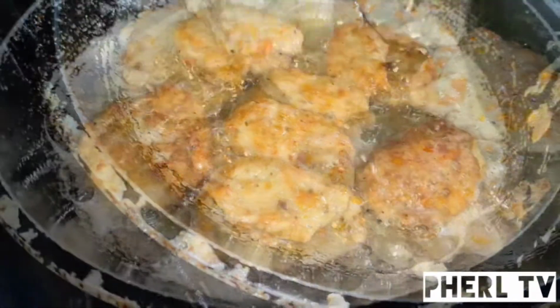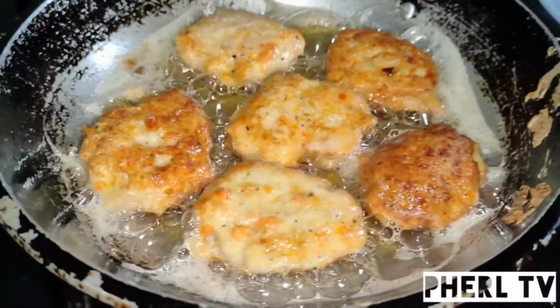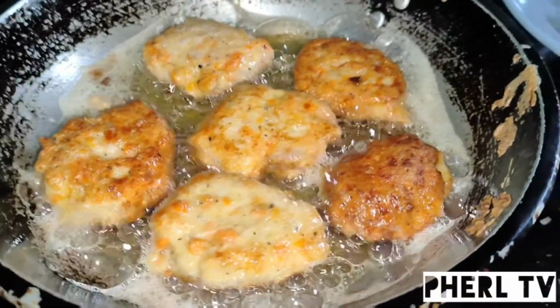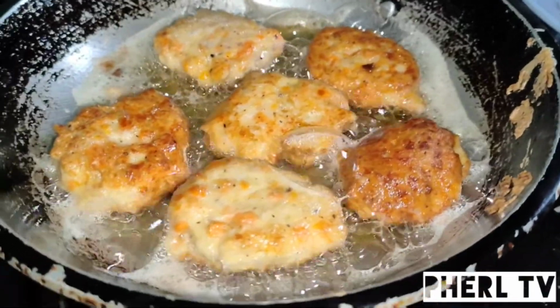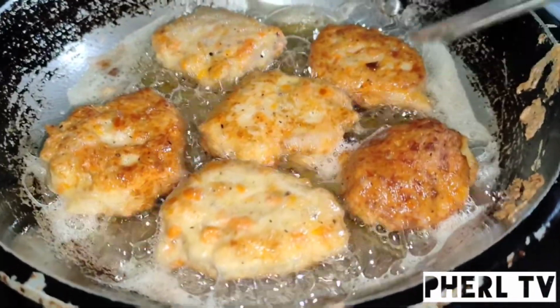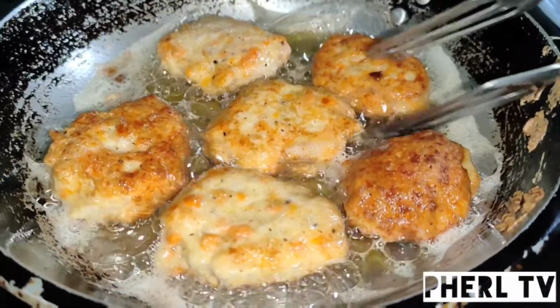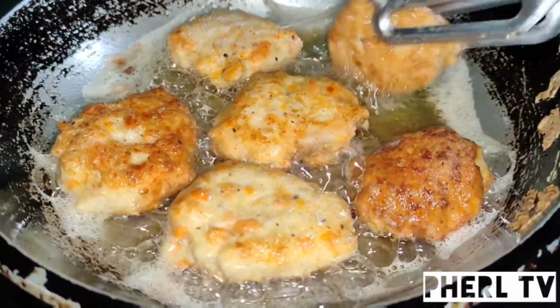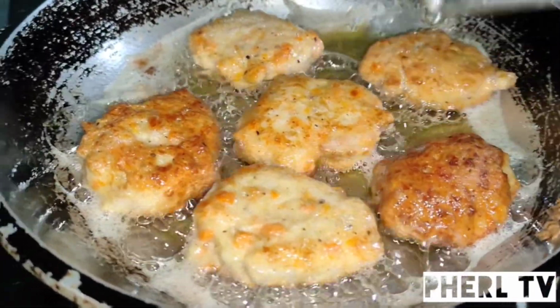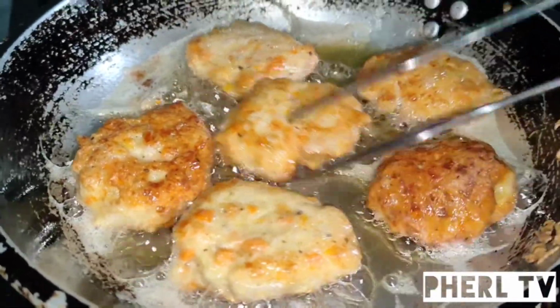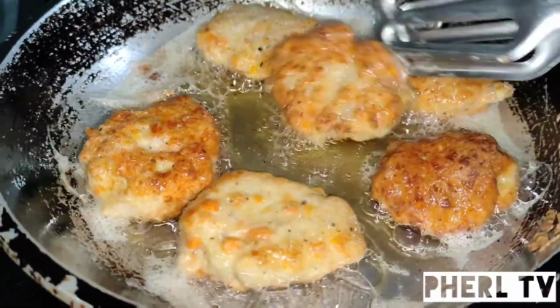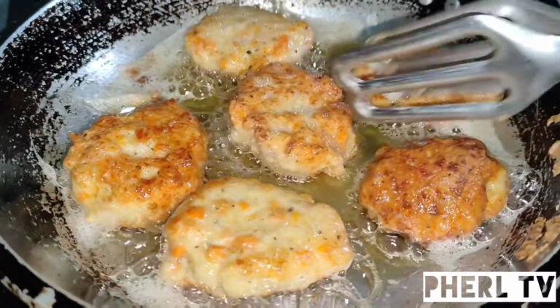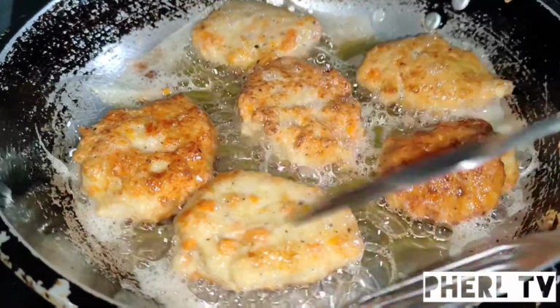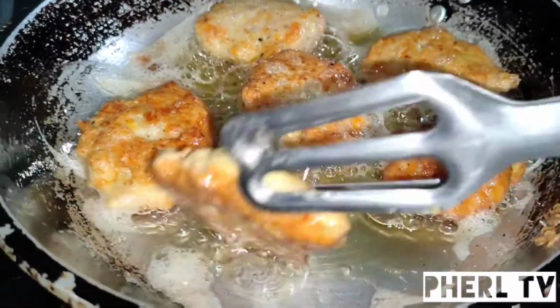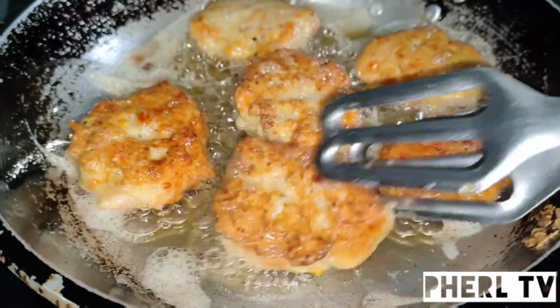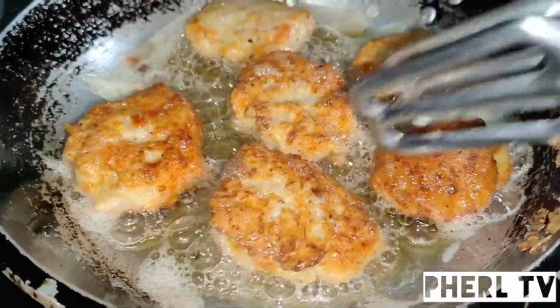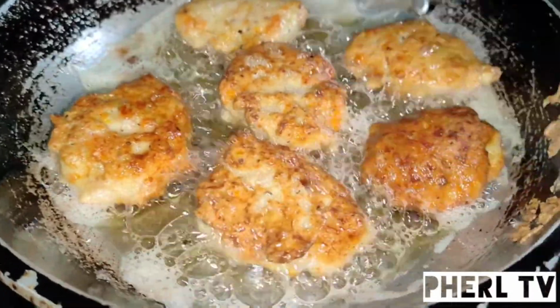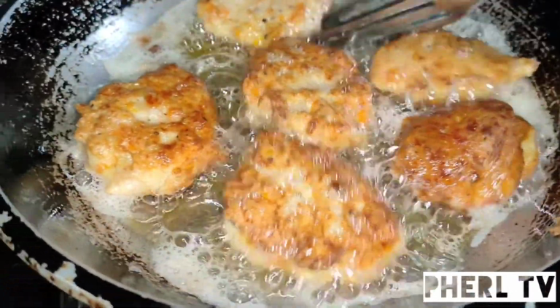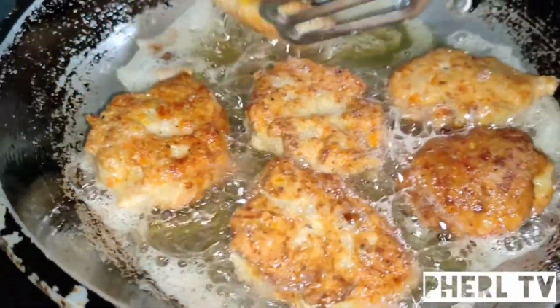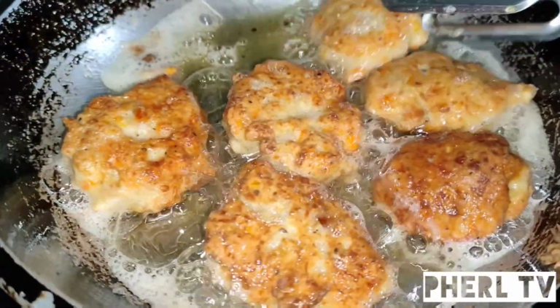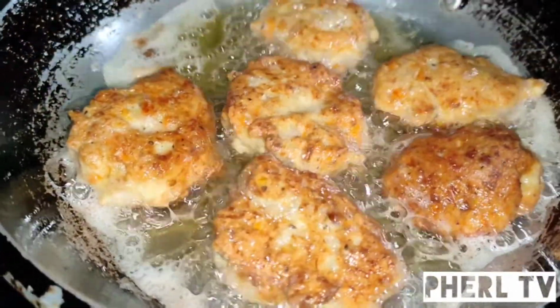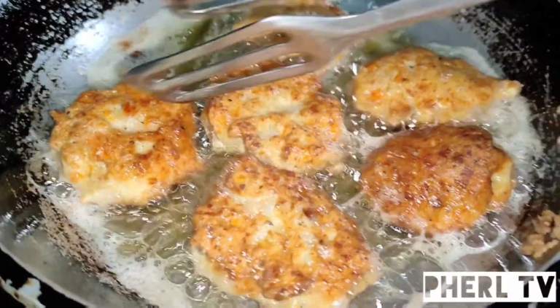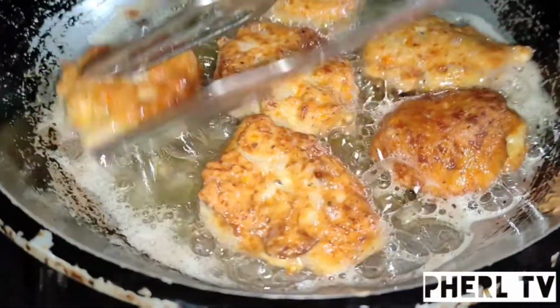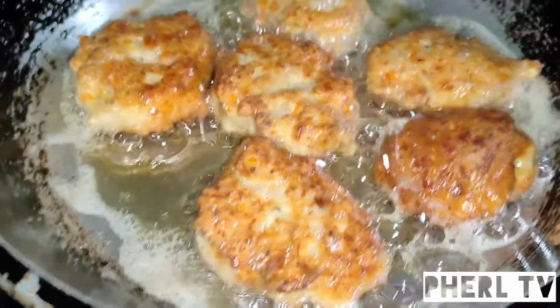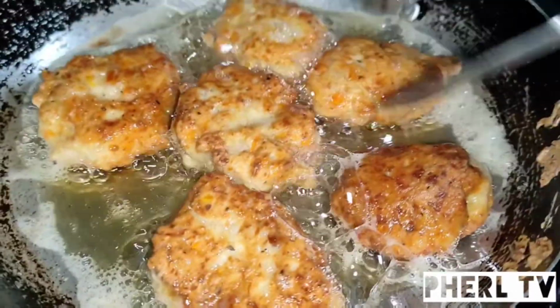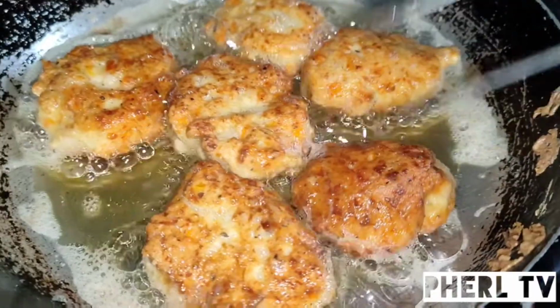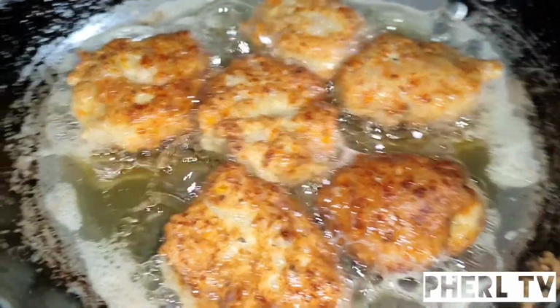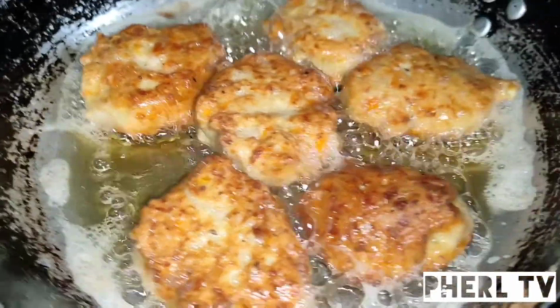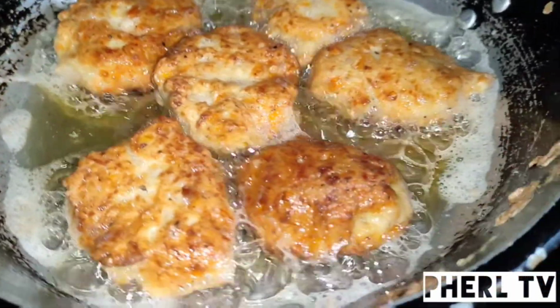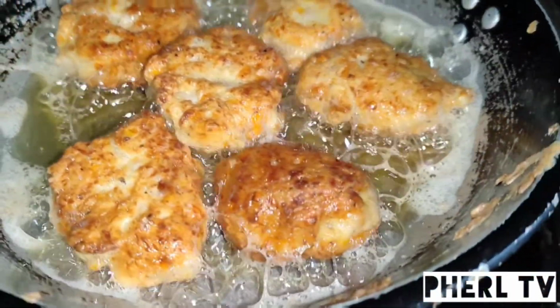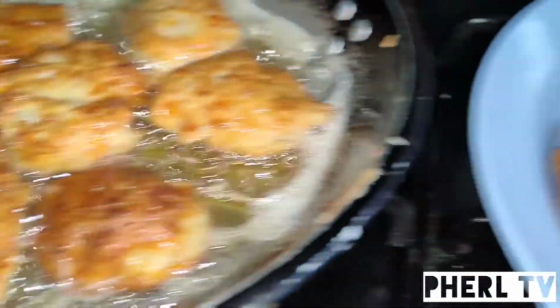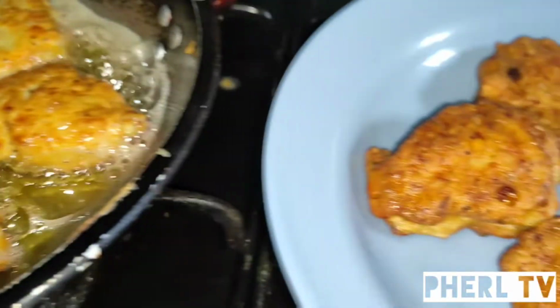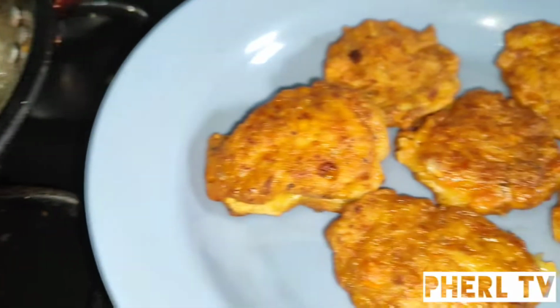Ayan, guys — kiddie meal tip for the day. This is chicken nuggets made from carrot and chicken and other vegetables — healthy vegetables.